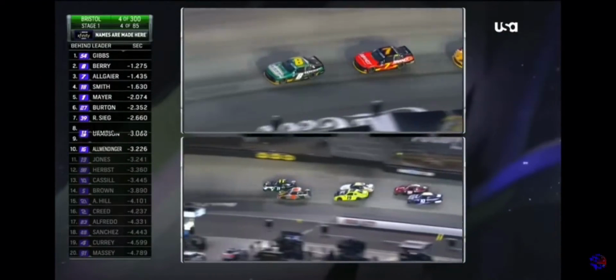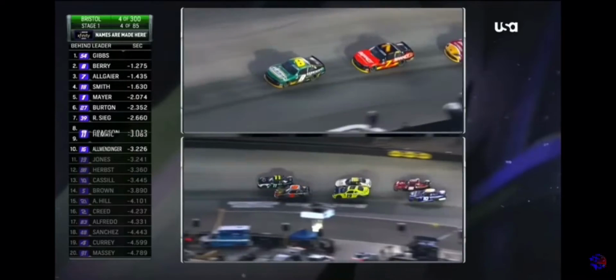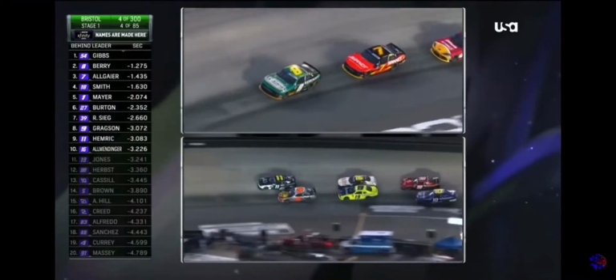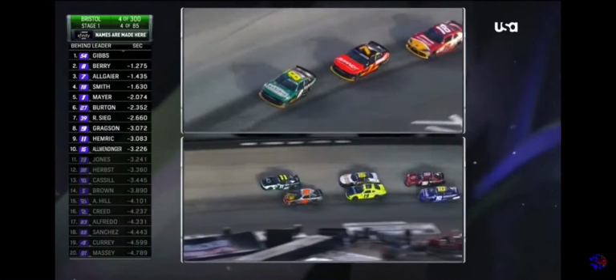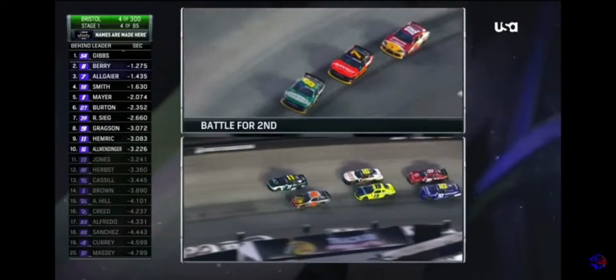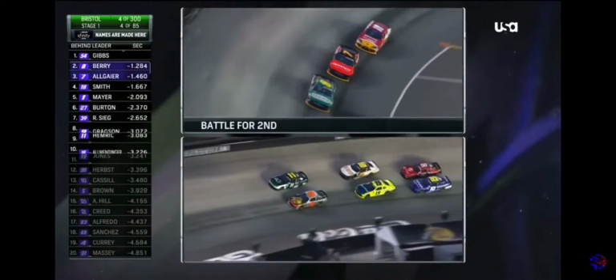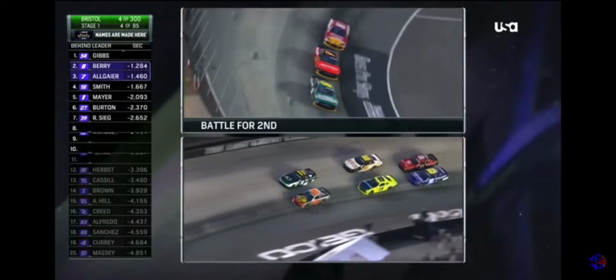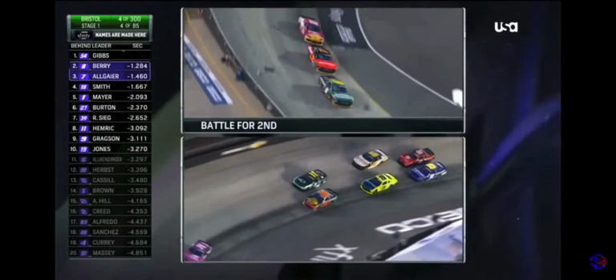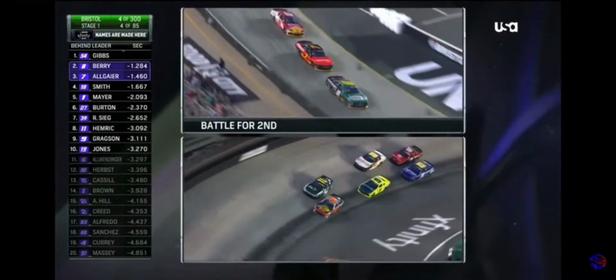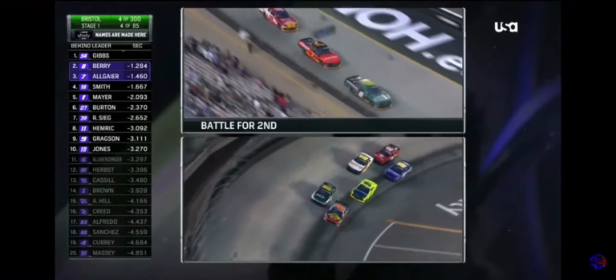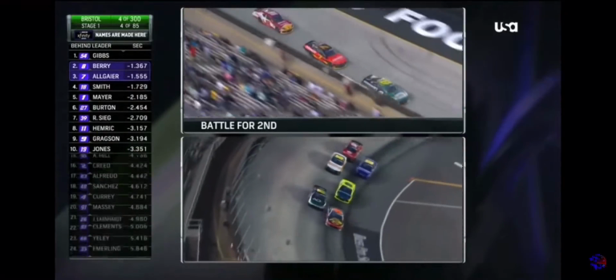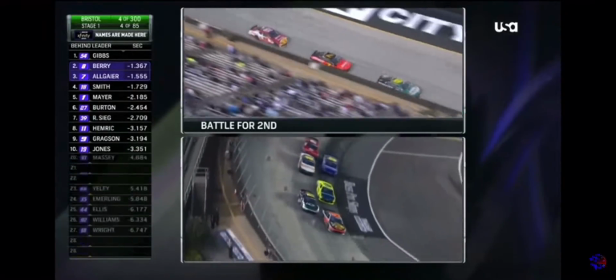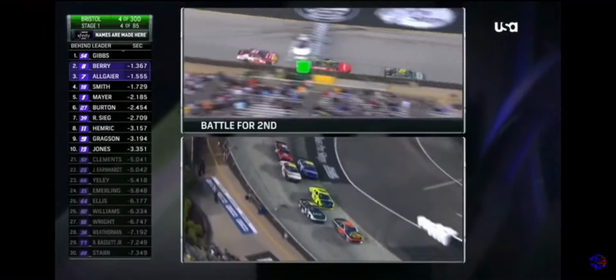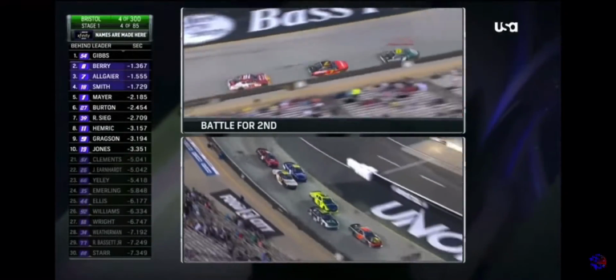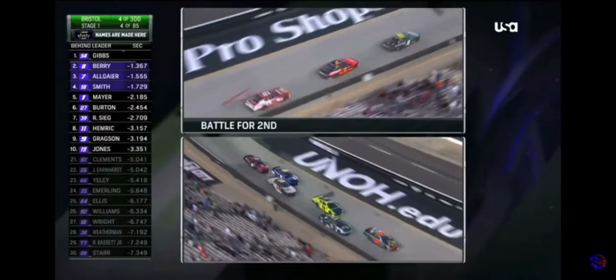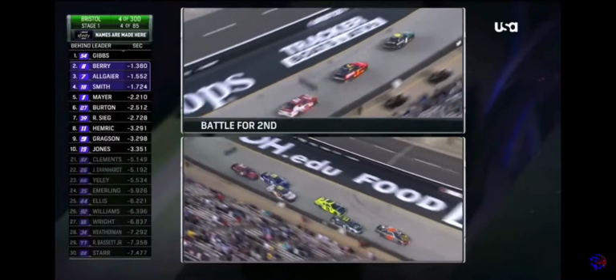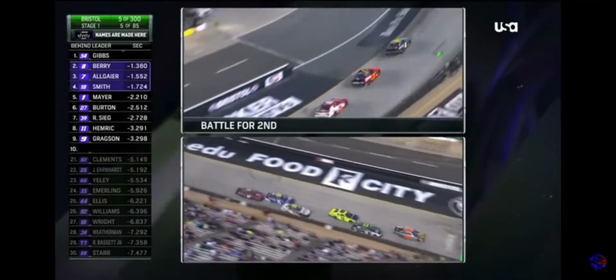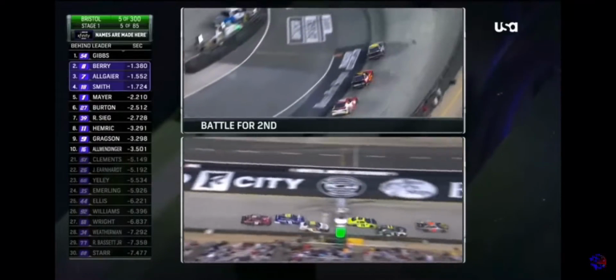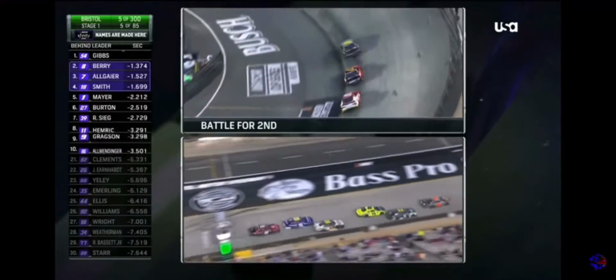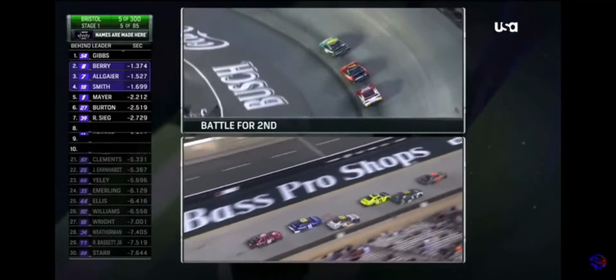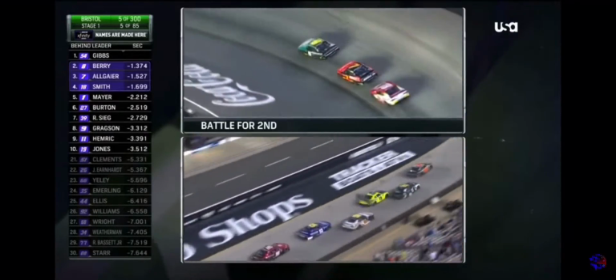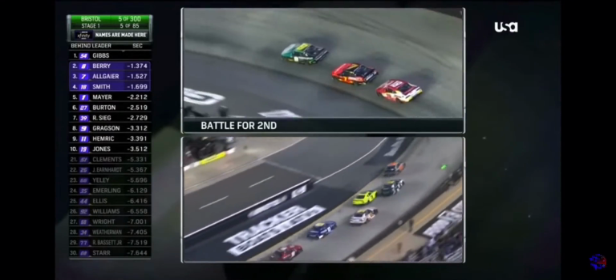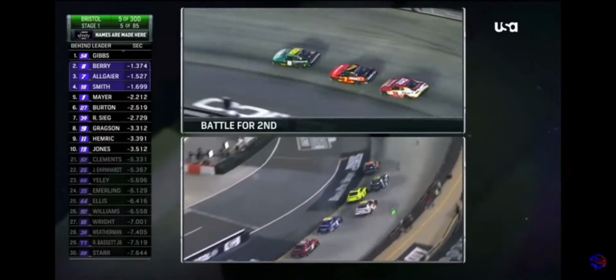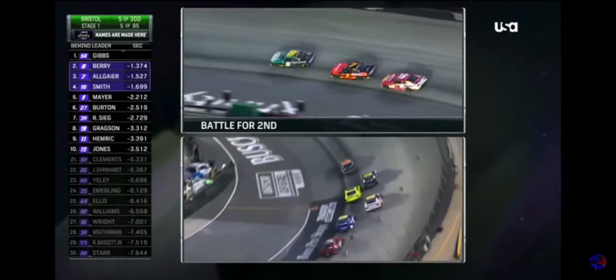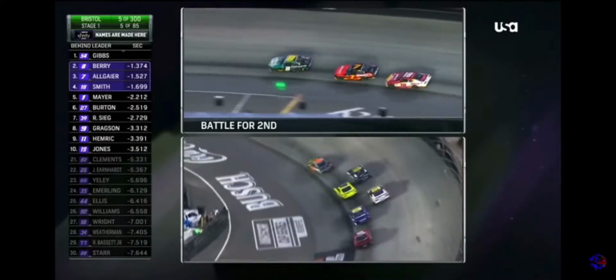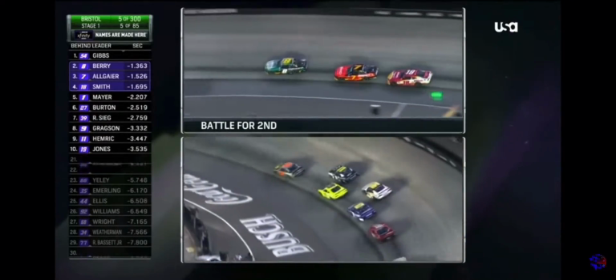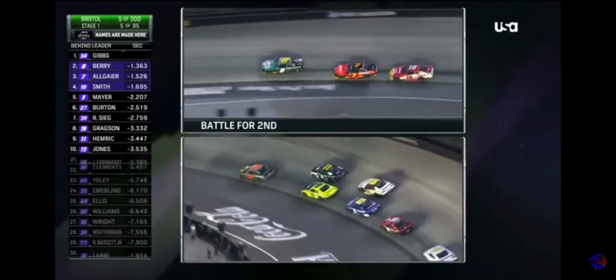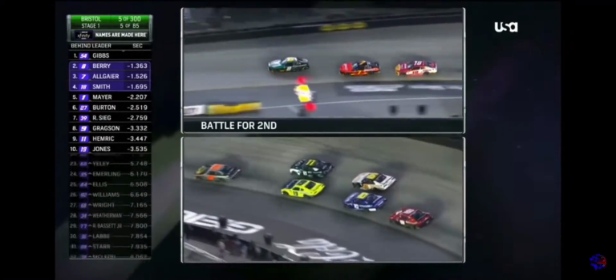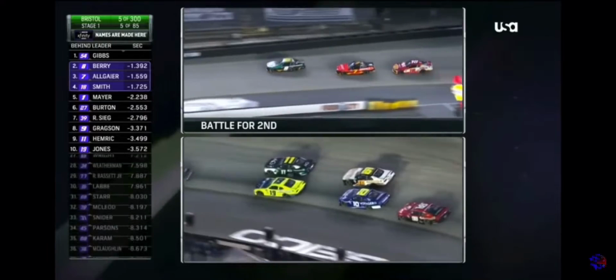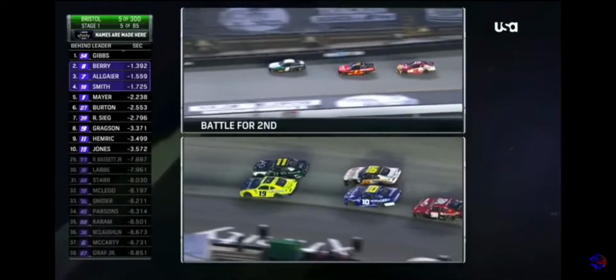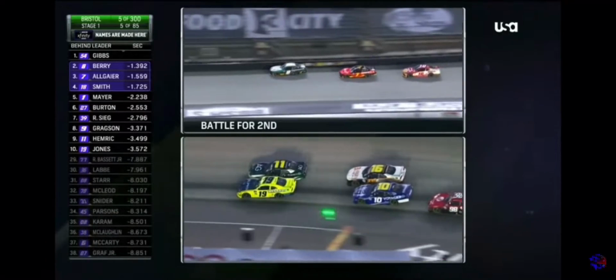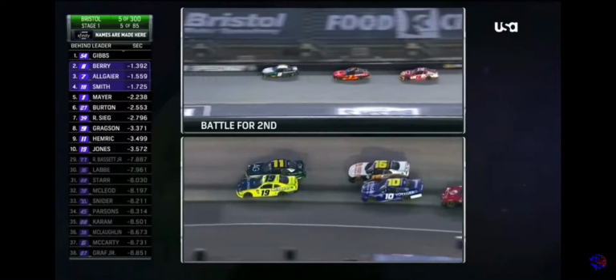A little surprised we didn't see A.J. Allmendinger in that 16 trying to slide down in front of the 19. Now he's got his teammate underneath him. This is old school Bristol — fight for the bottom.